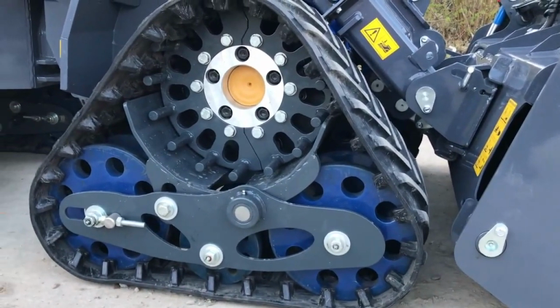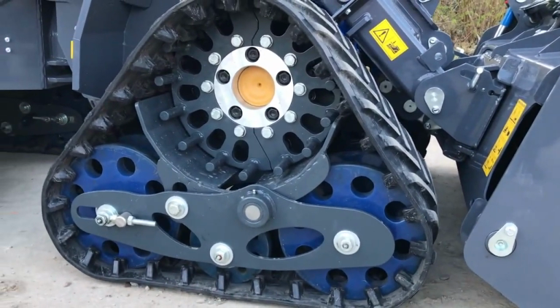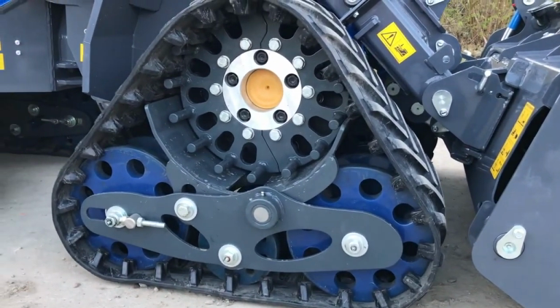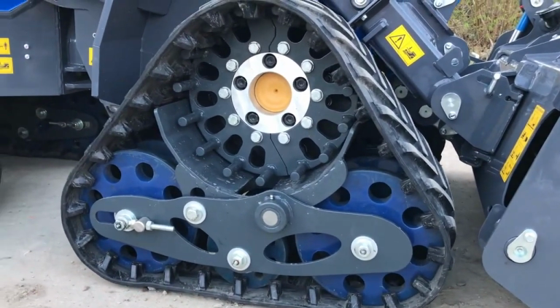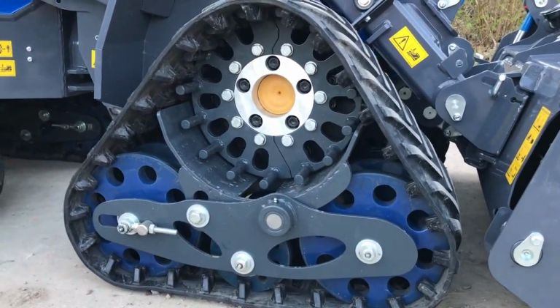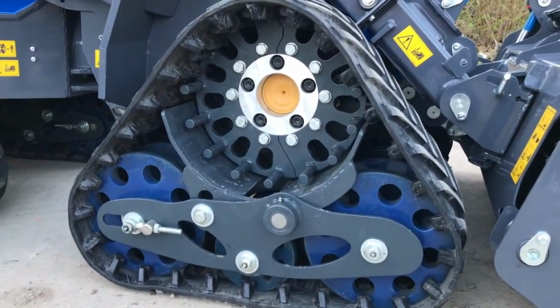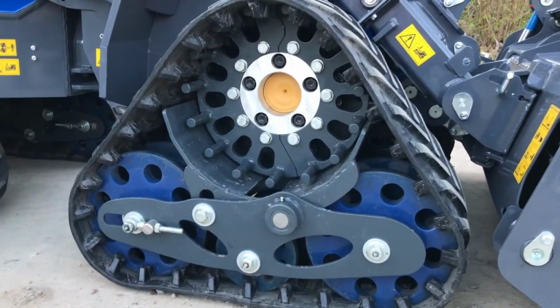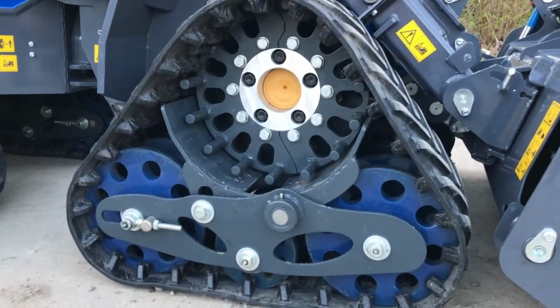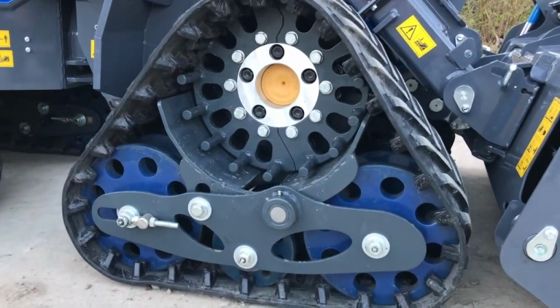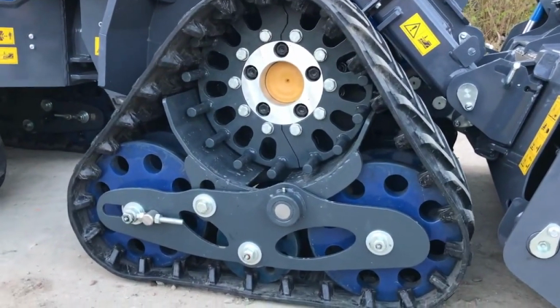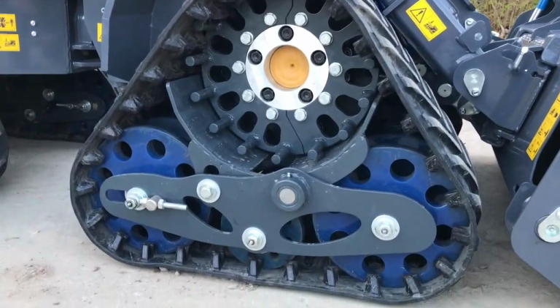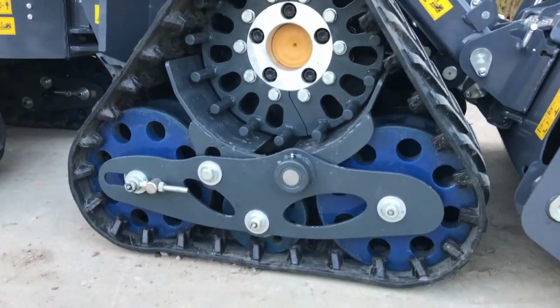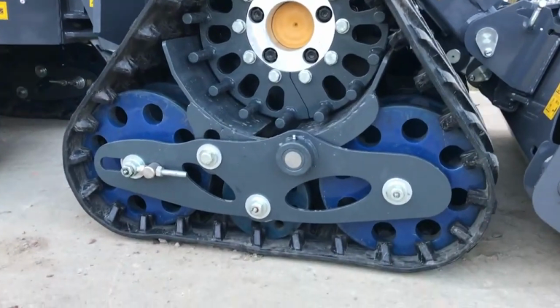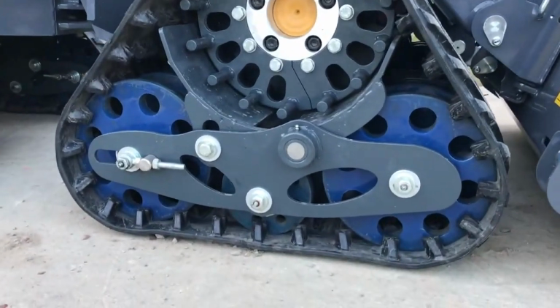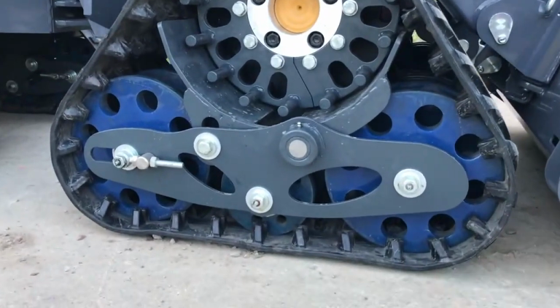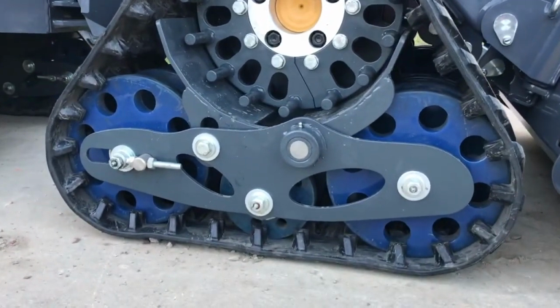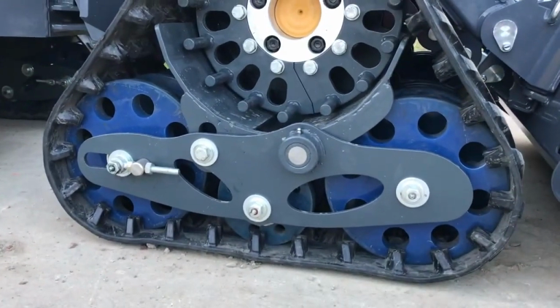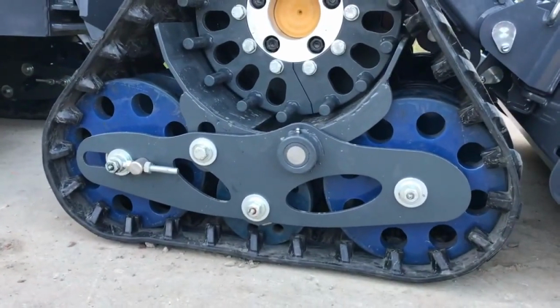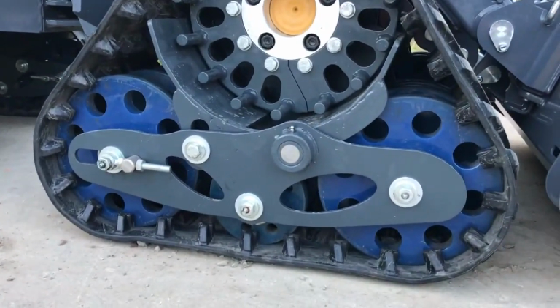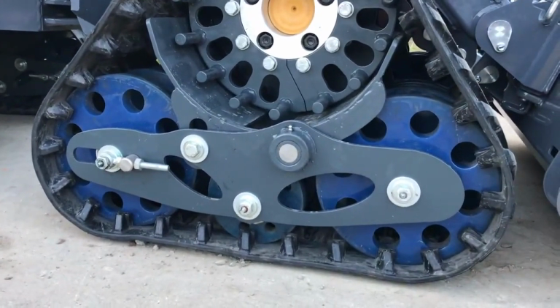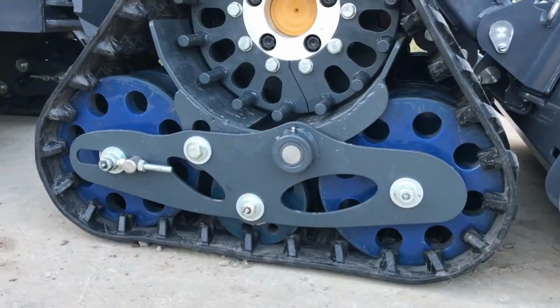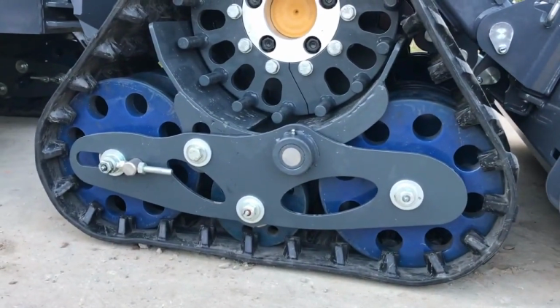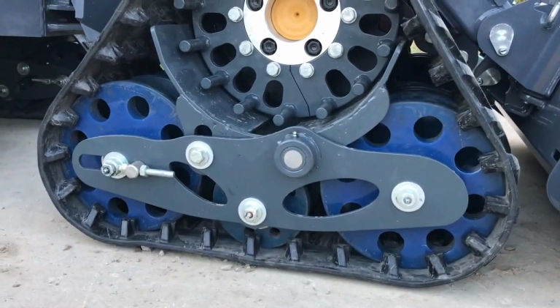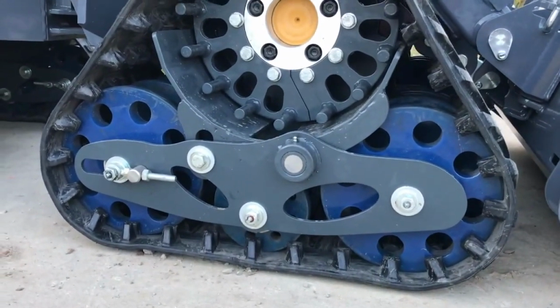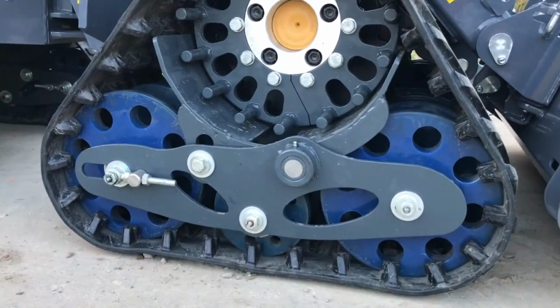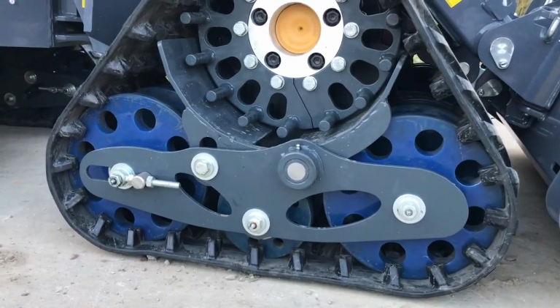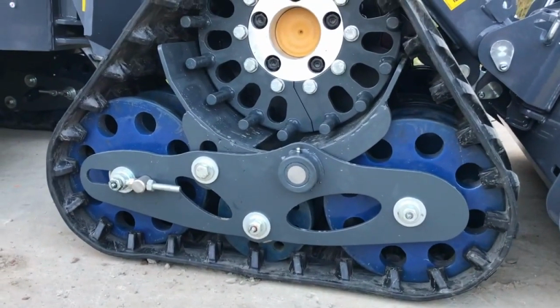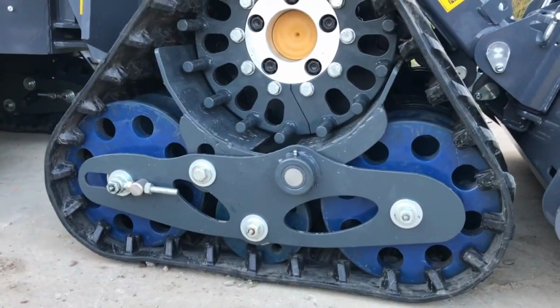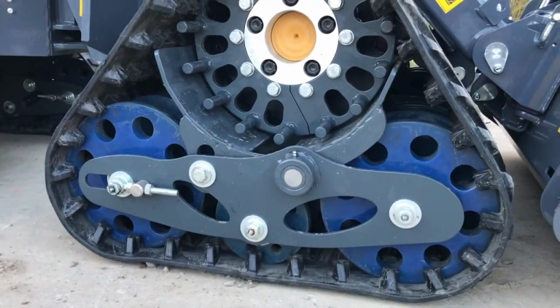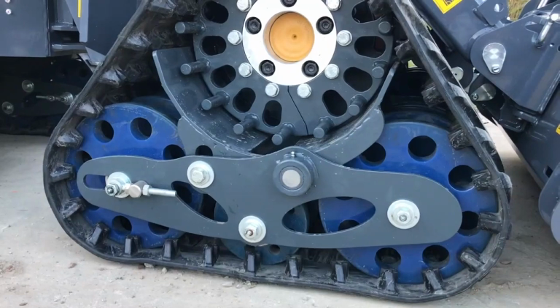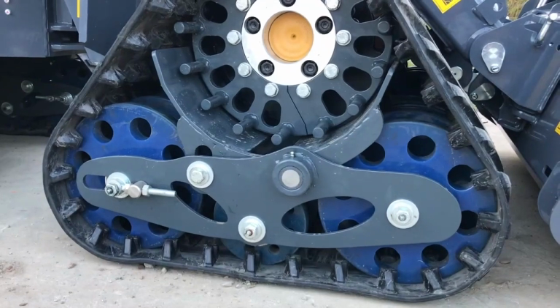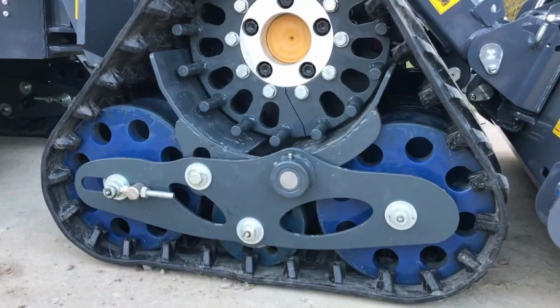These tracks oscillate, so the bottom plate, where the bottom rollers are, has a pivot point so the tracks can oscillate and stay in contact with the ground.